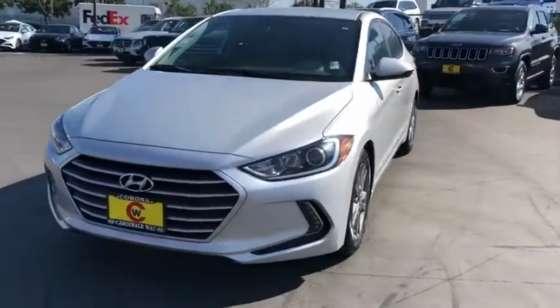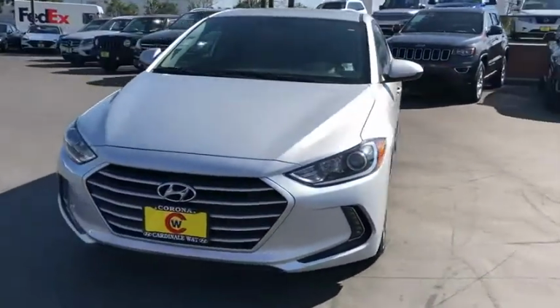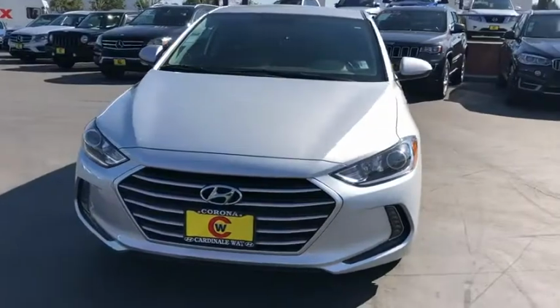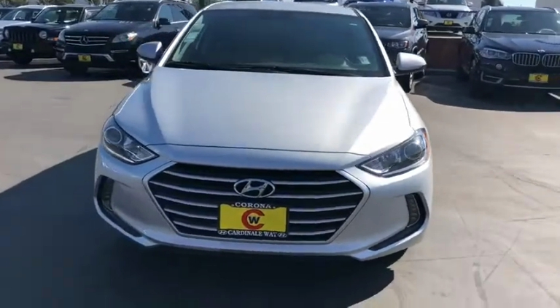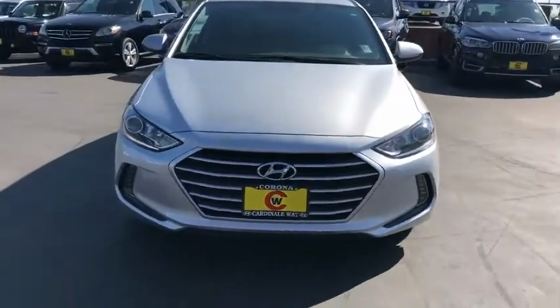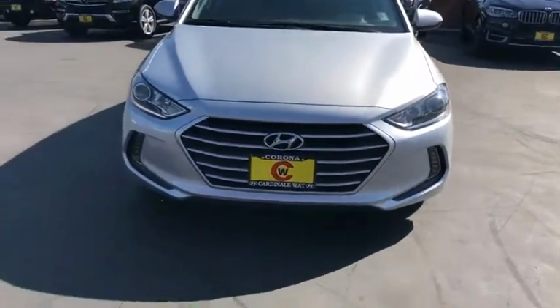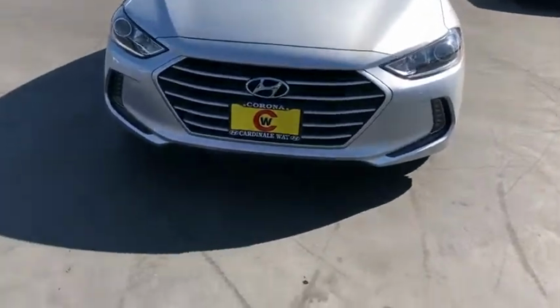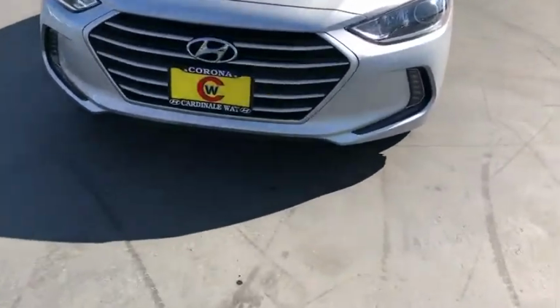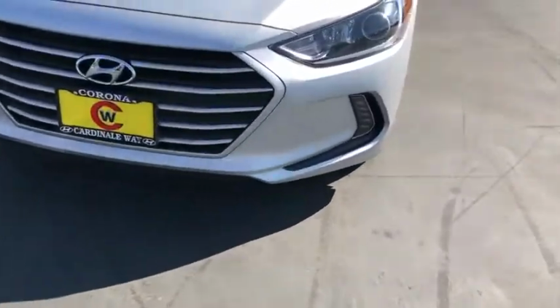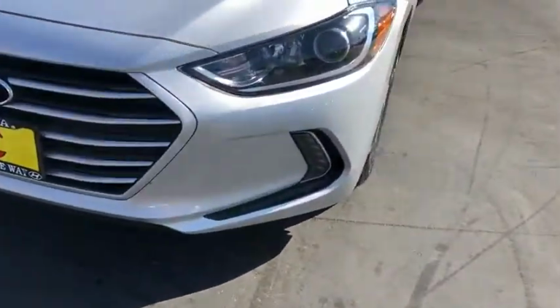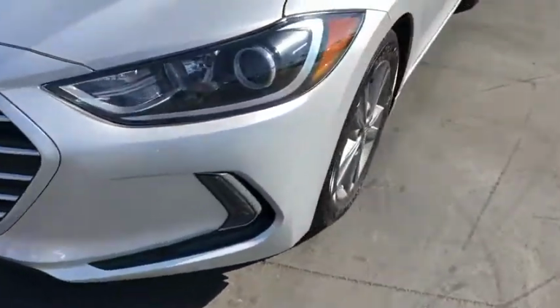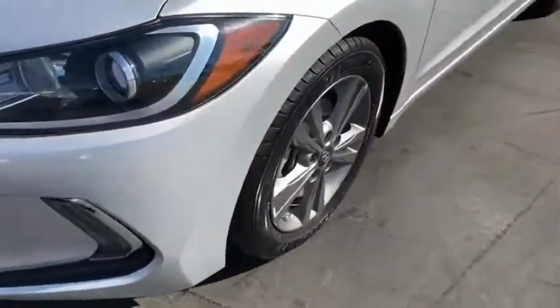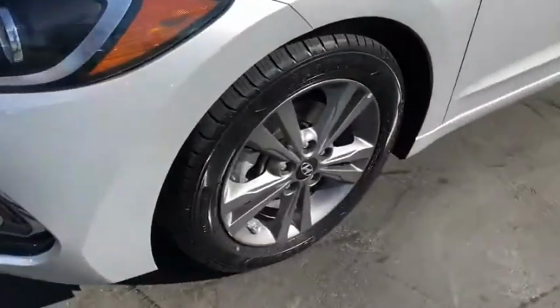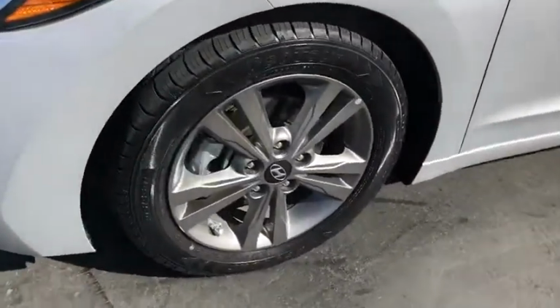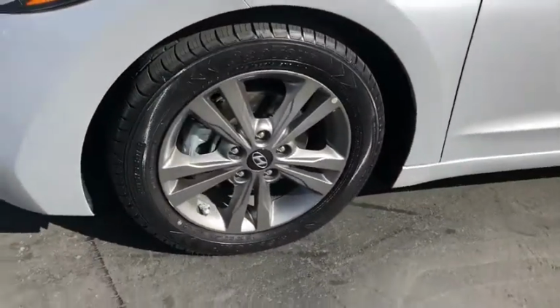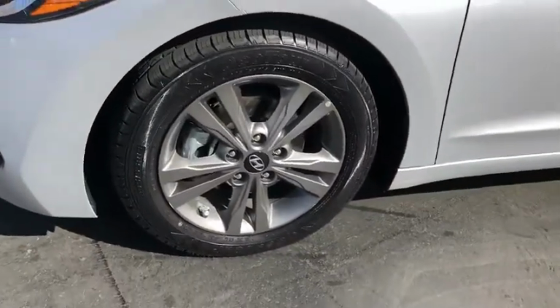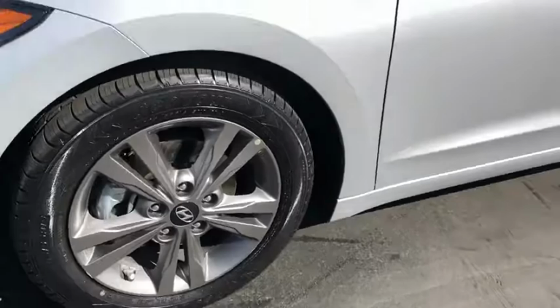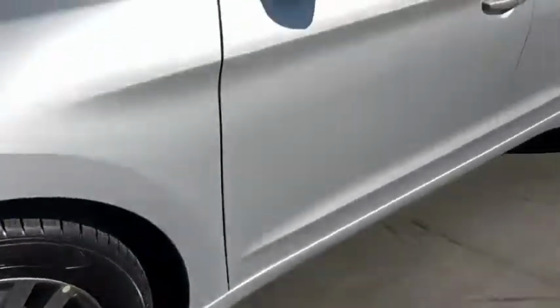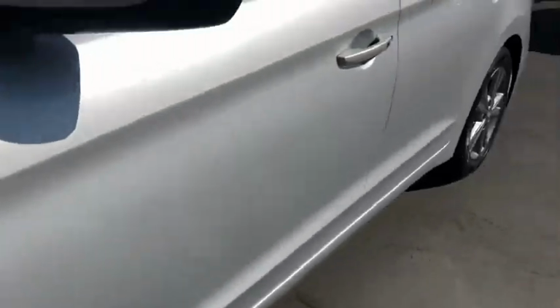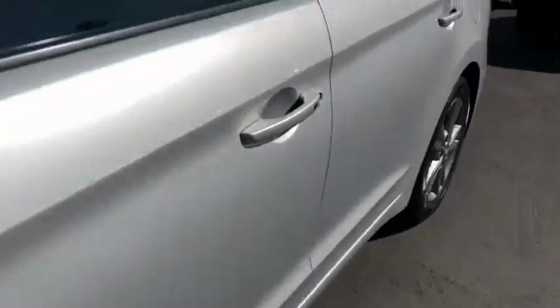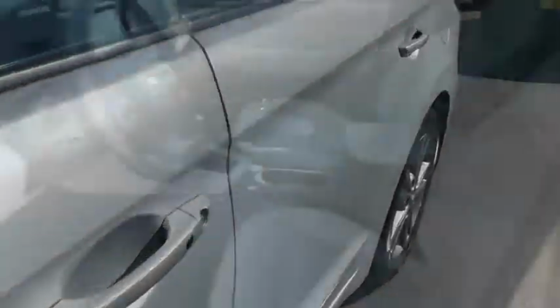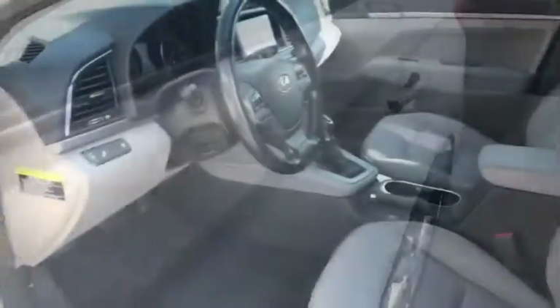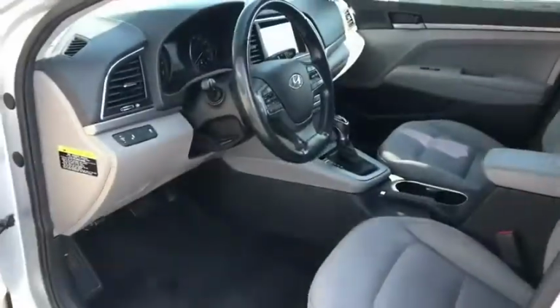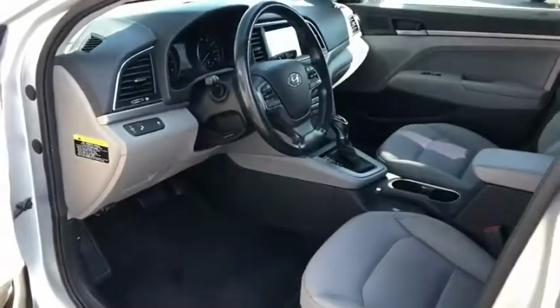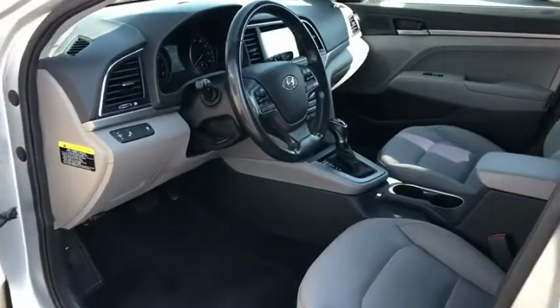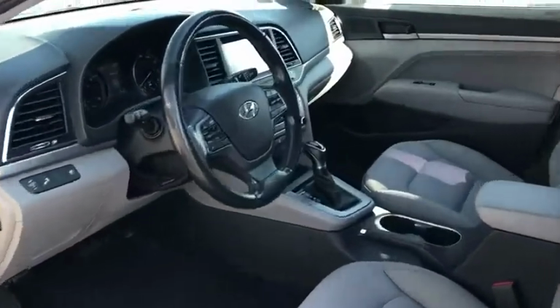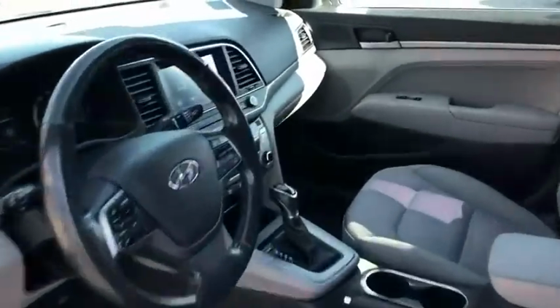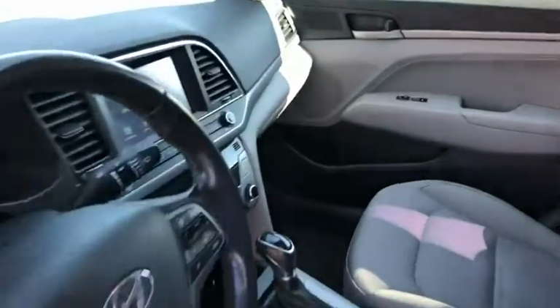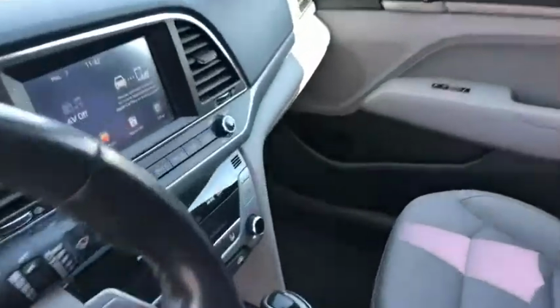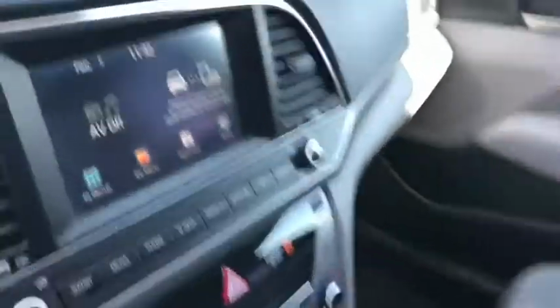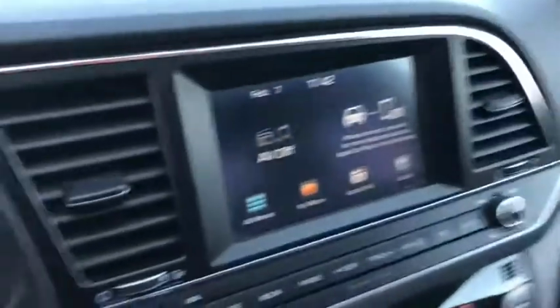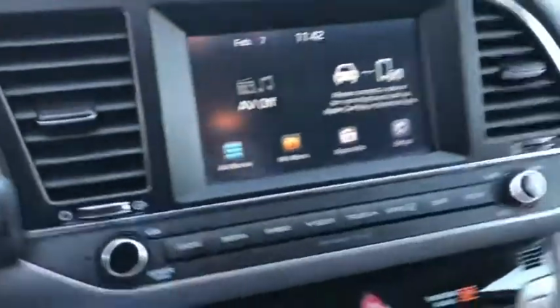Keyless entry, traction control, Bluetooth, dual airbags, one owner, power steering, rear window defroster, power windows, CD player, security system, electronic stability control.